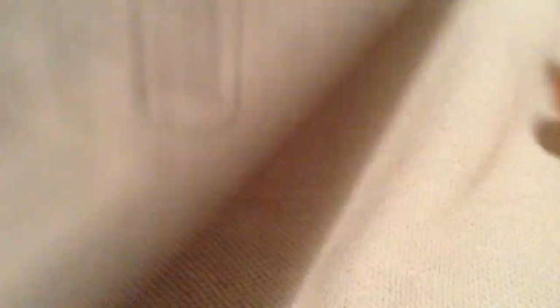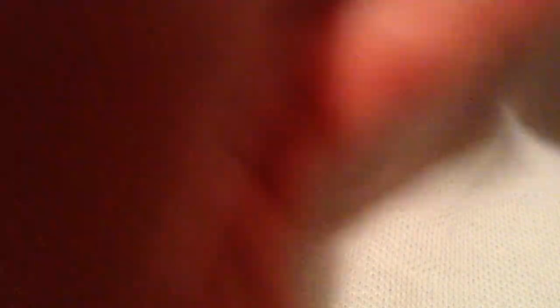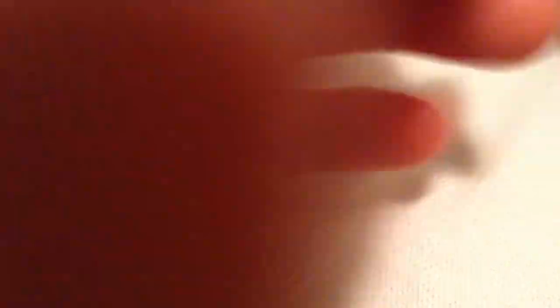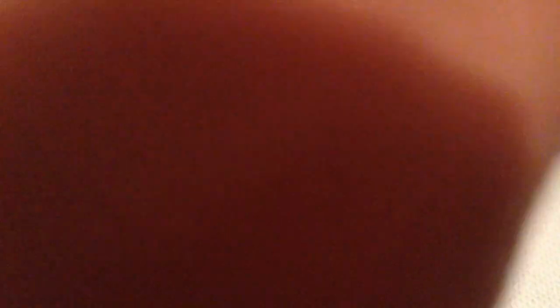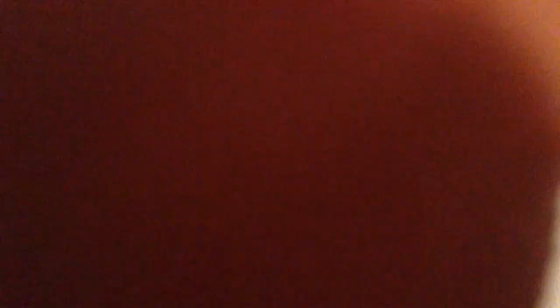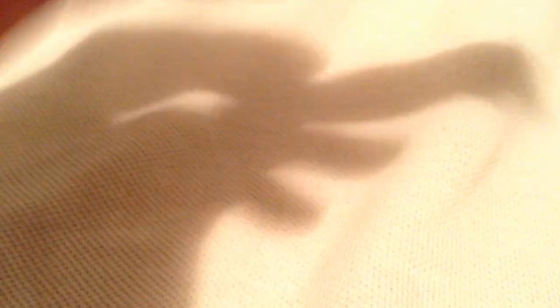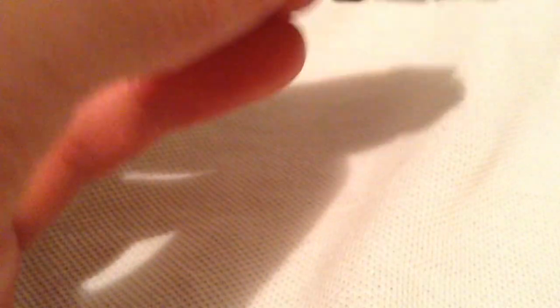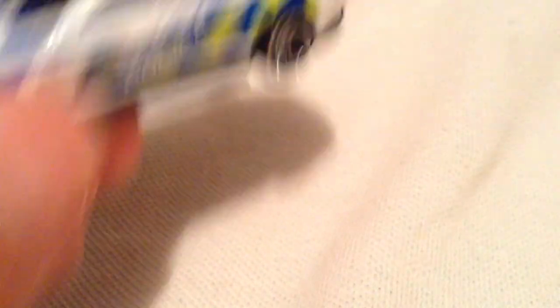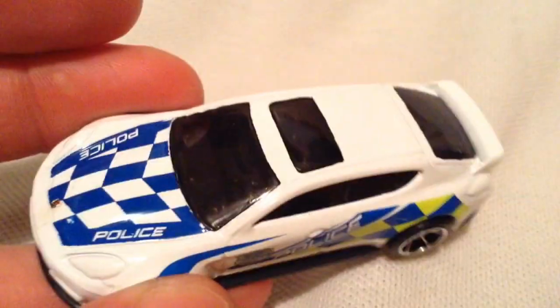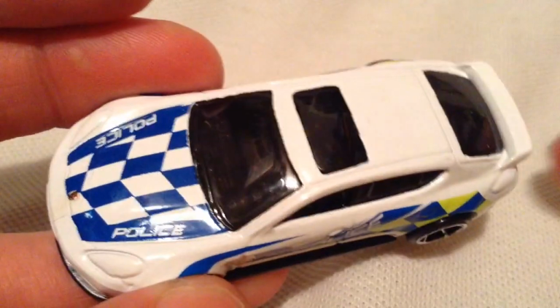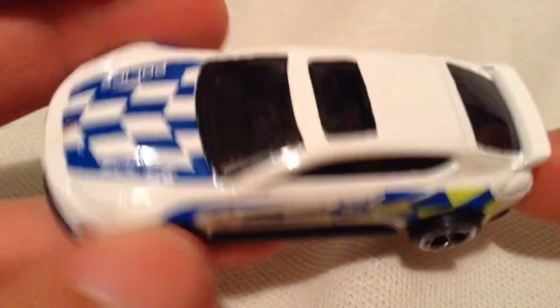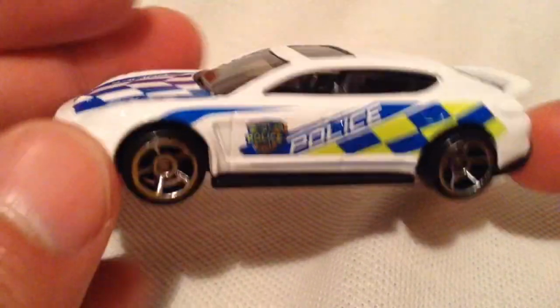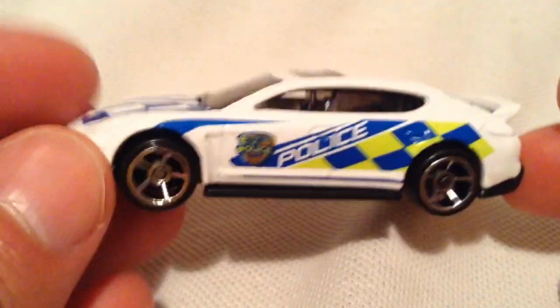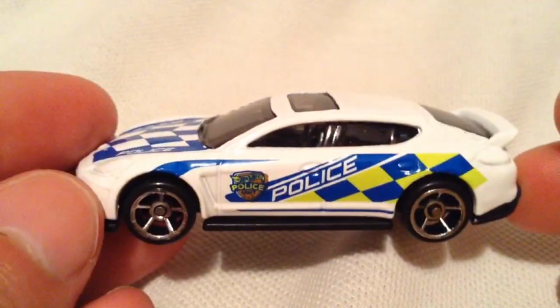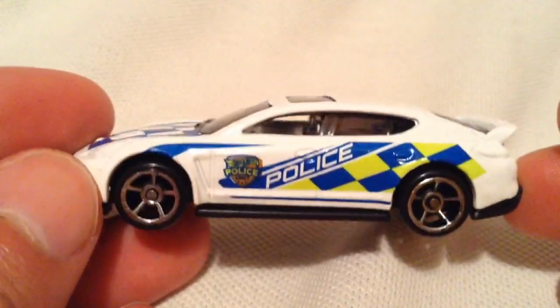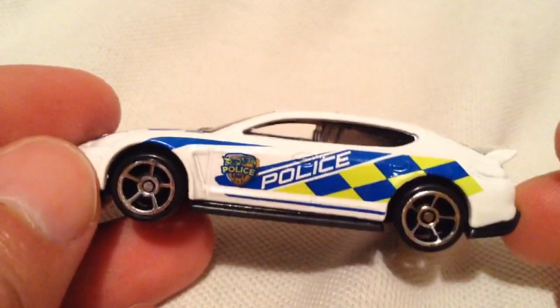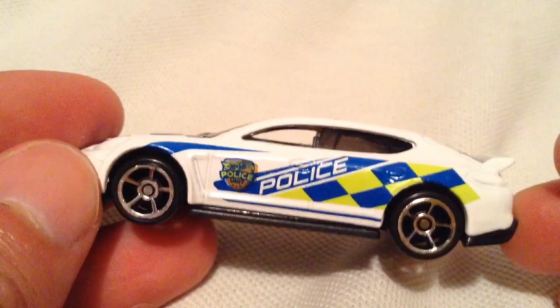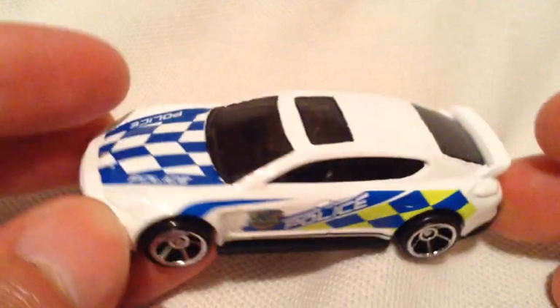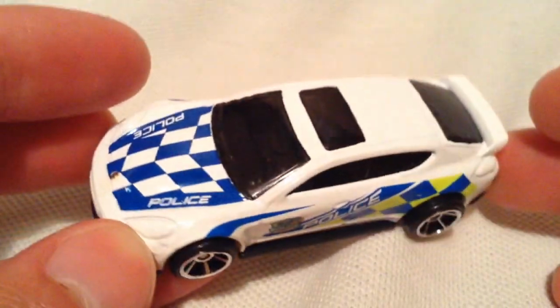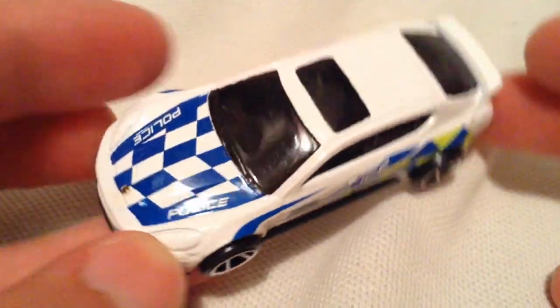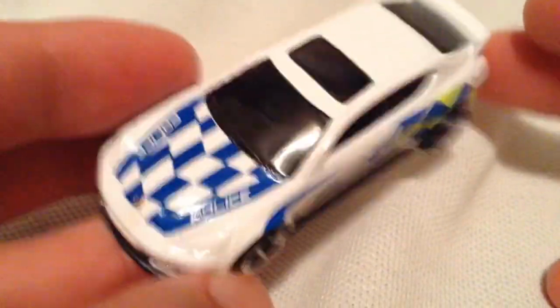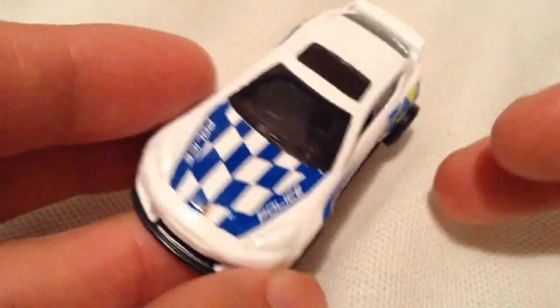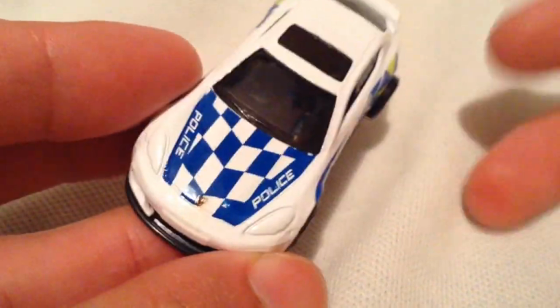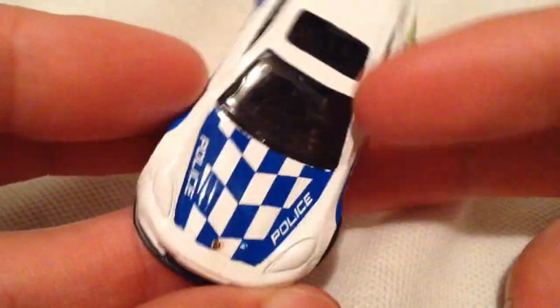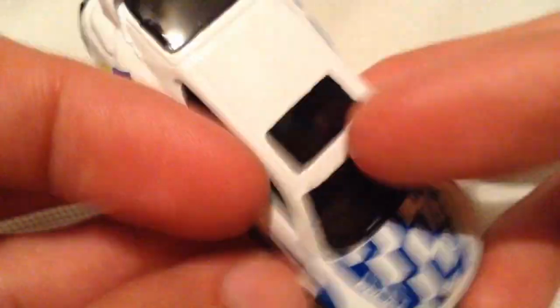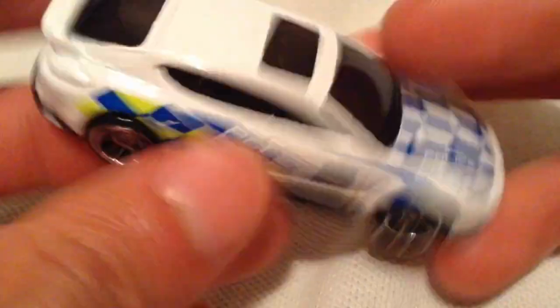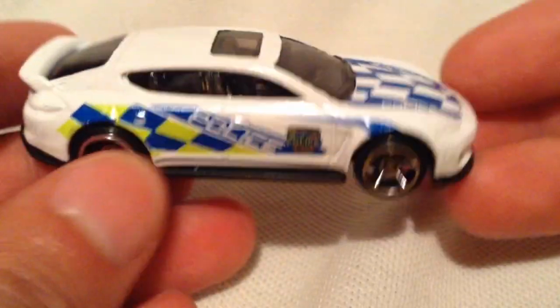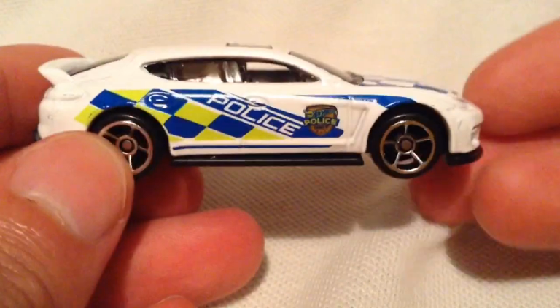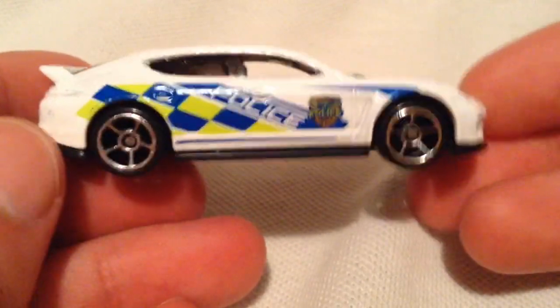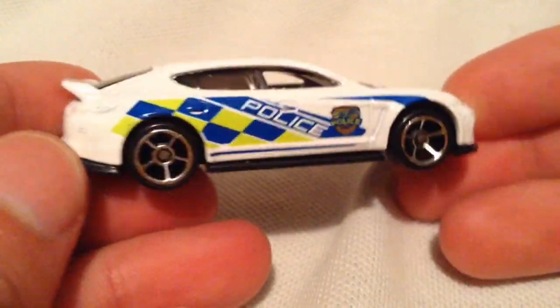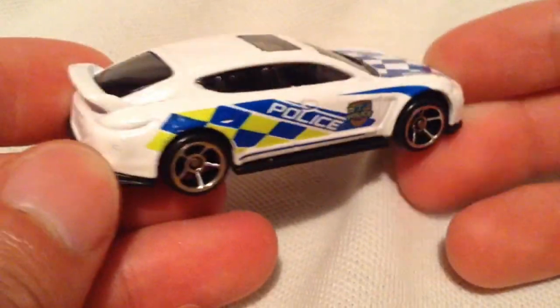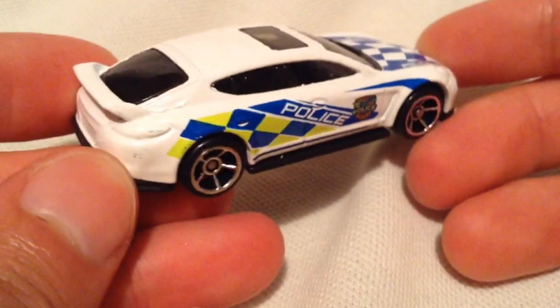This one kind of reminds me of like a Matchbox as far as the deco goes, maybe it's just me — let me know. To me it just feels like a Matchbox, not a bad thing.